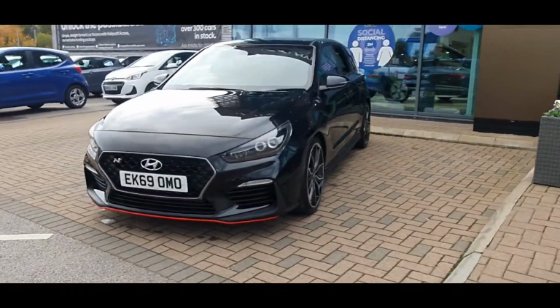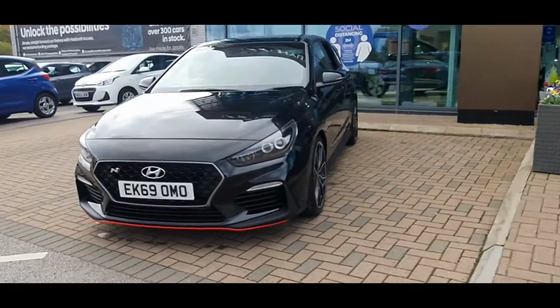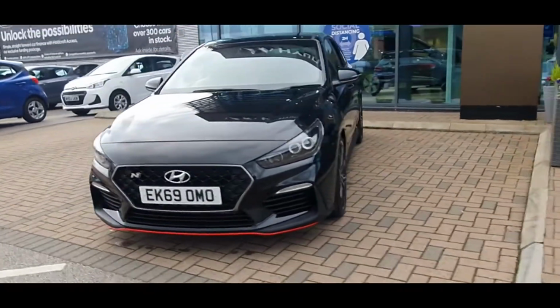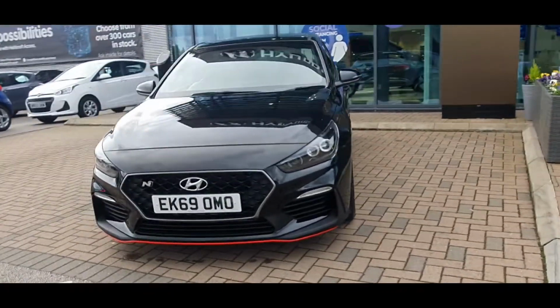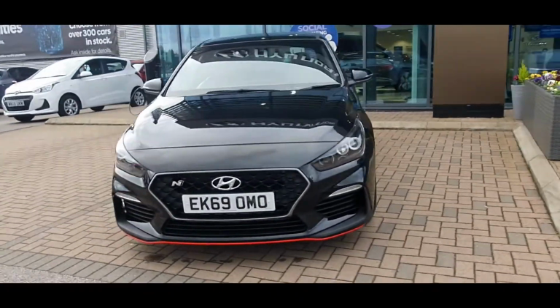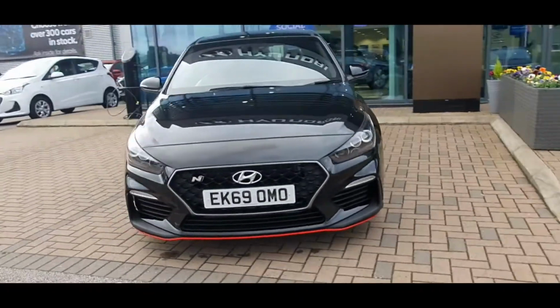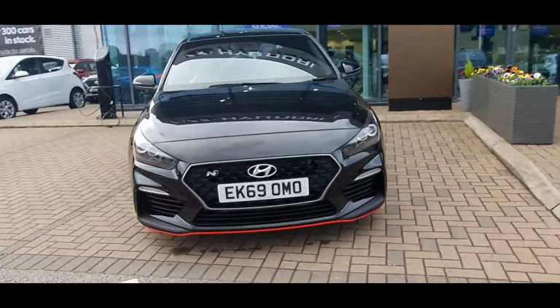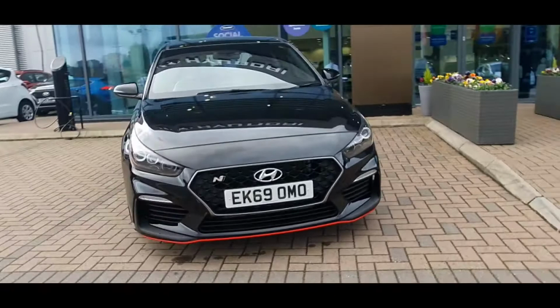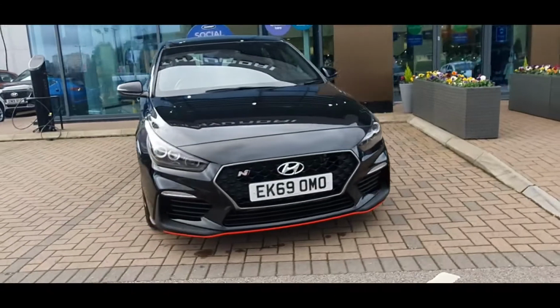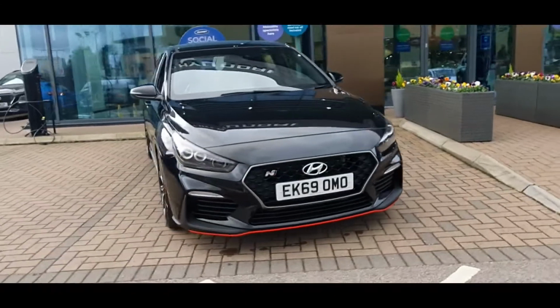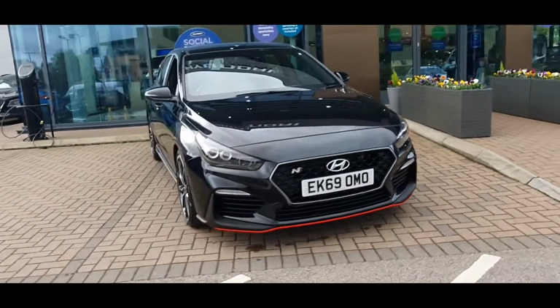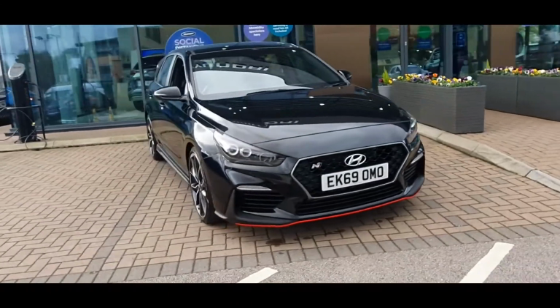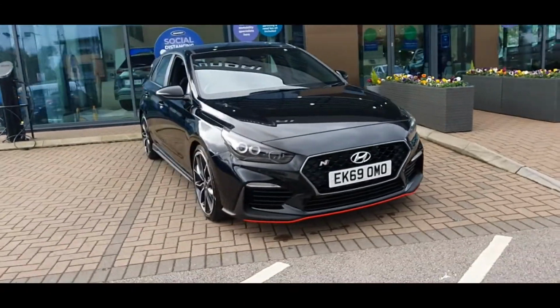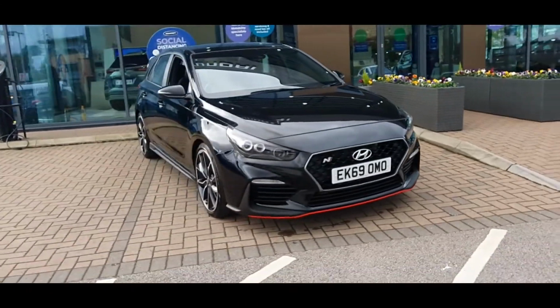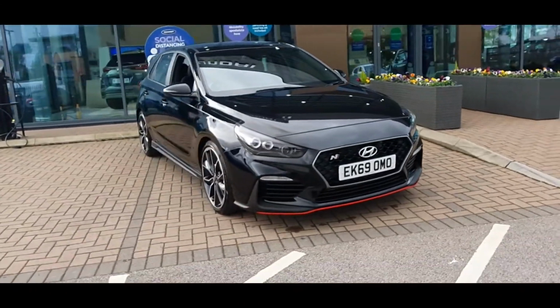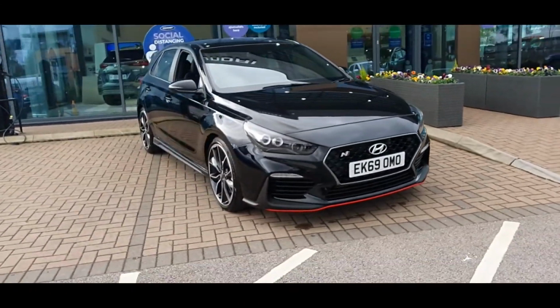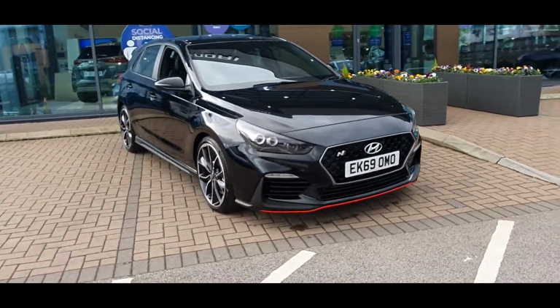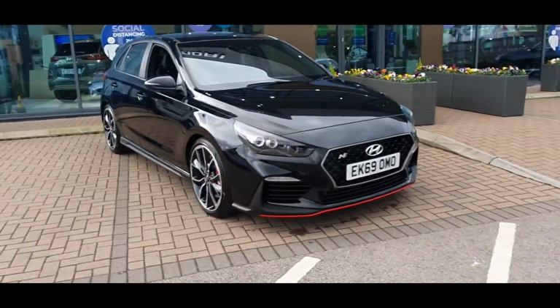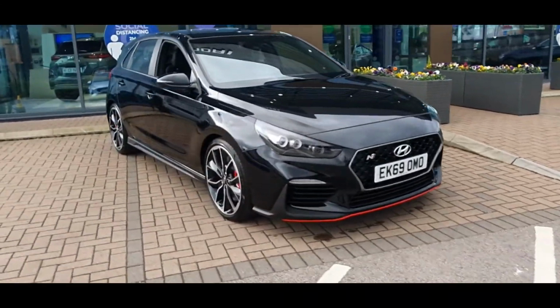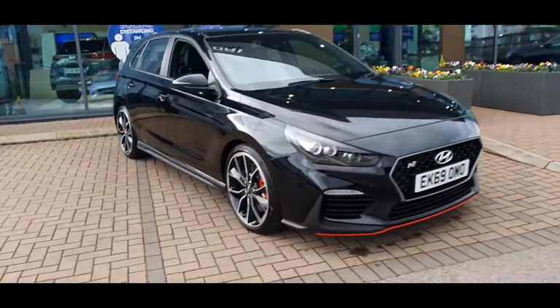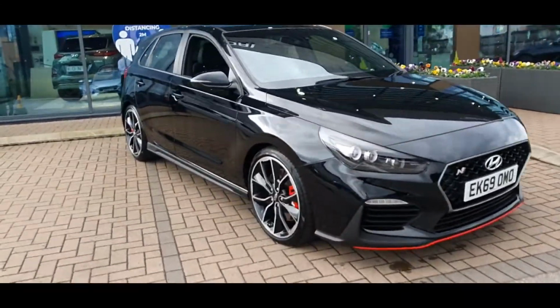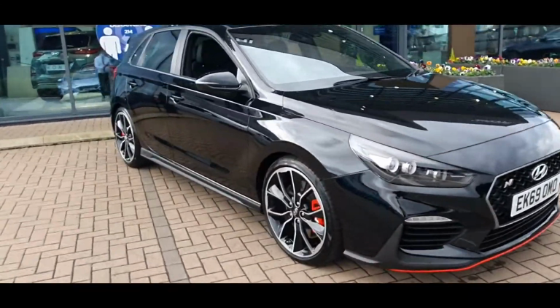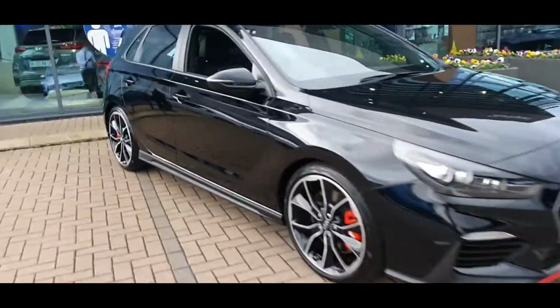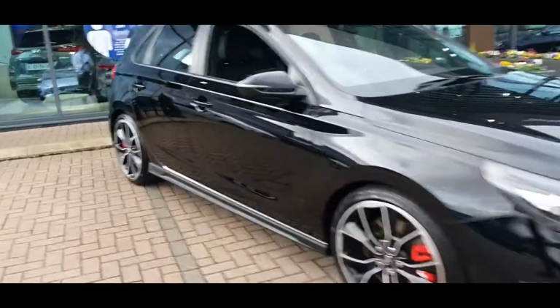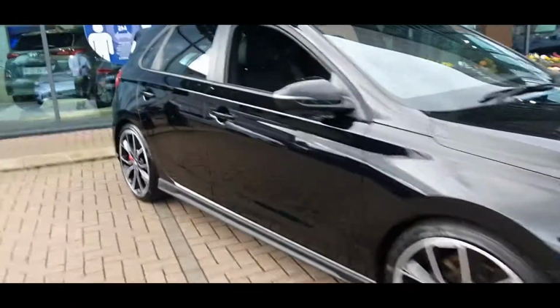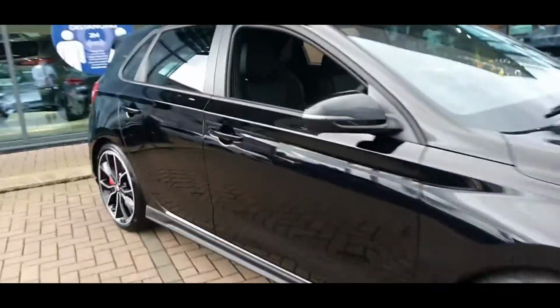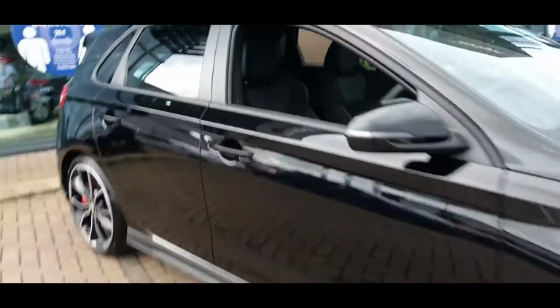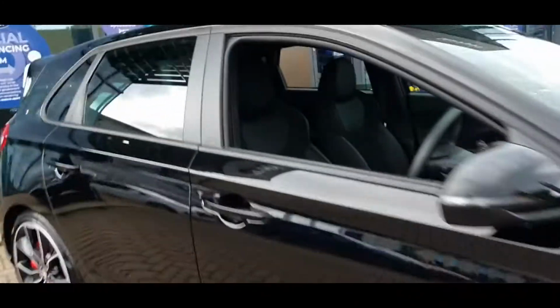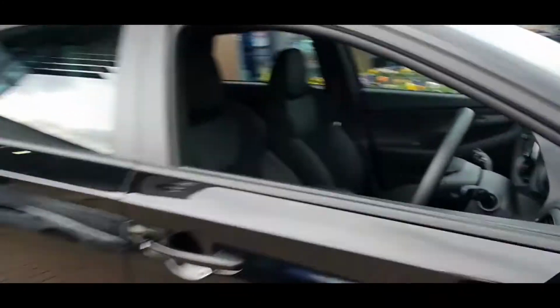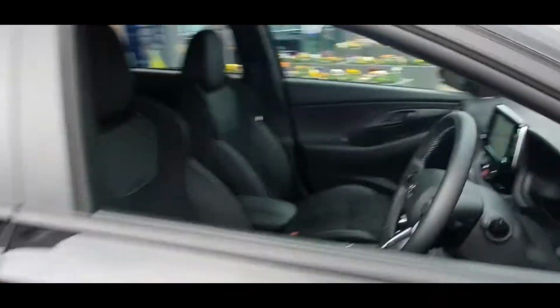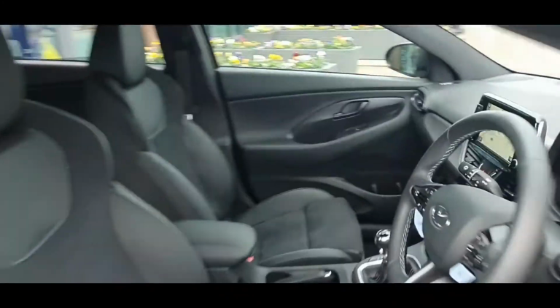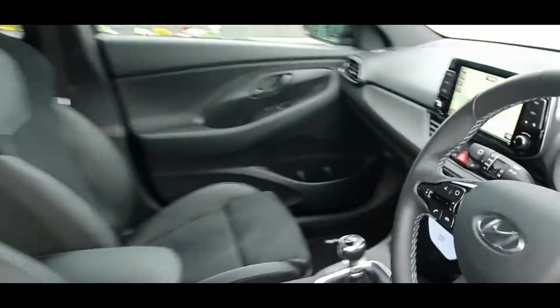This car comes with a Hyundai warranty and roadside assistance until September 2024. Please feel free to contact us for any more information regarding the car. We look forward to seeing you.